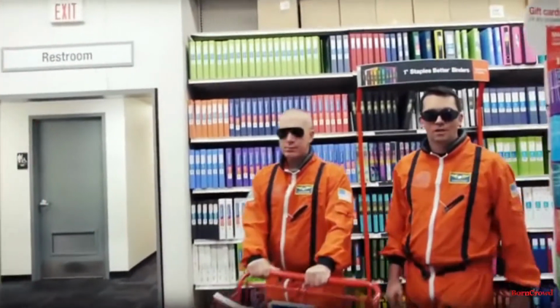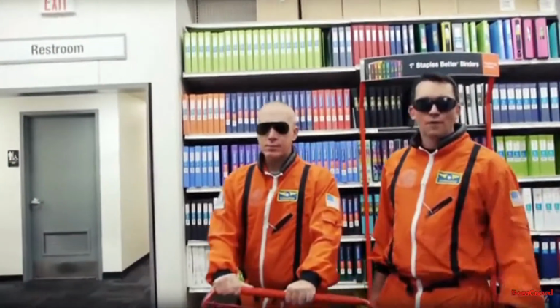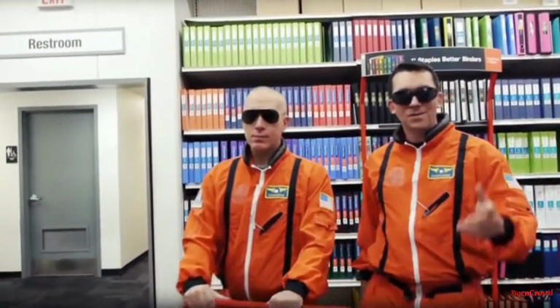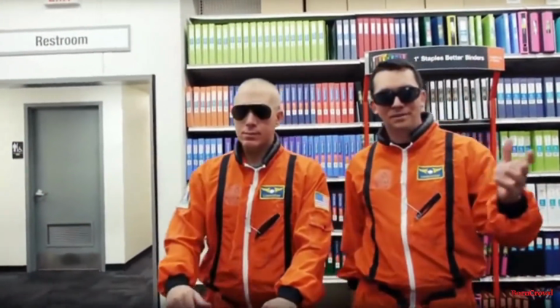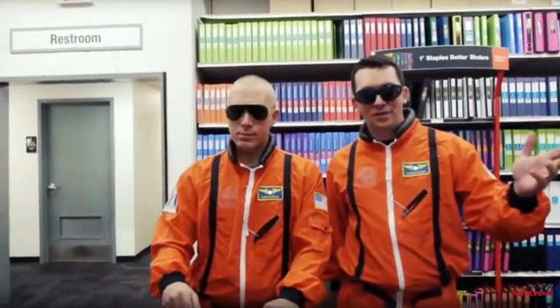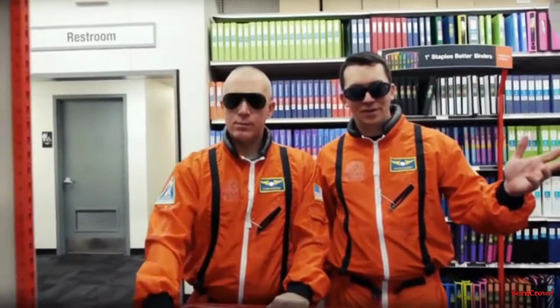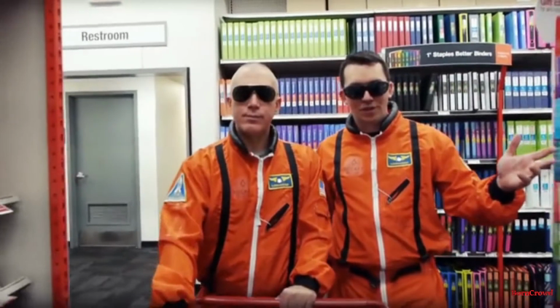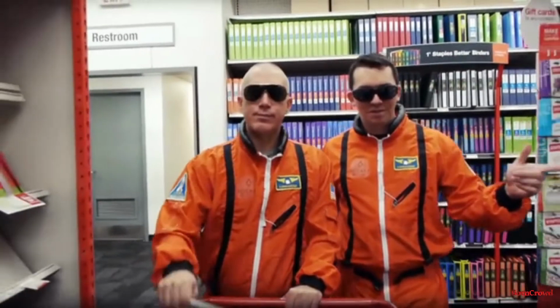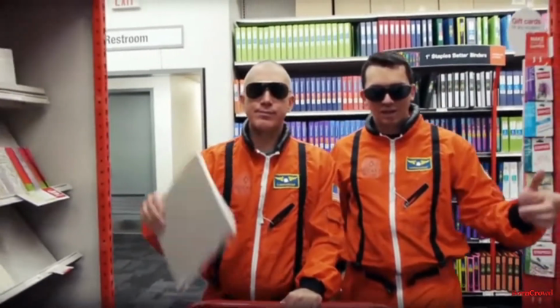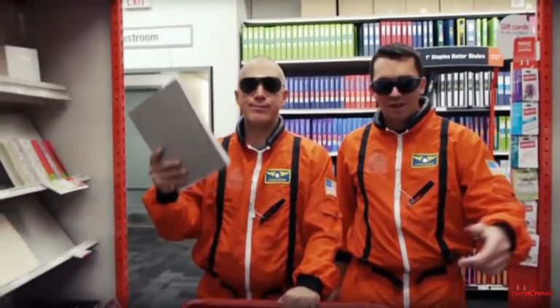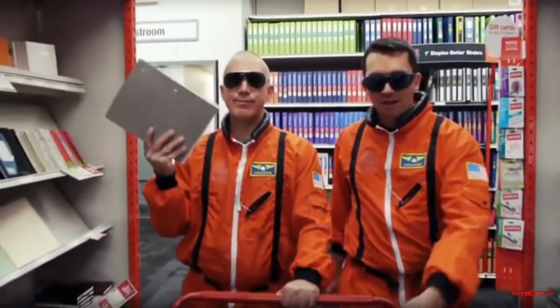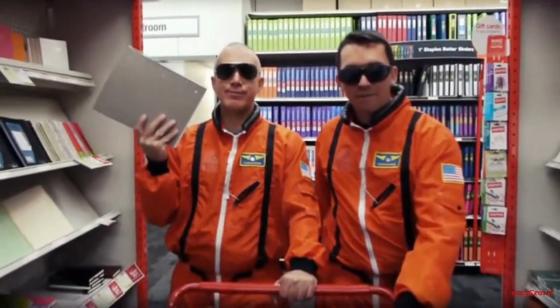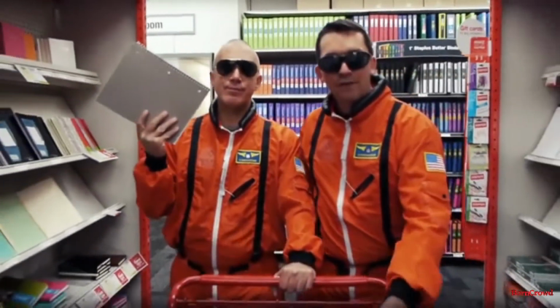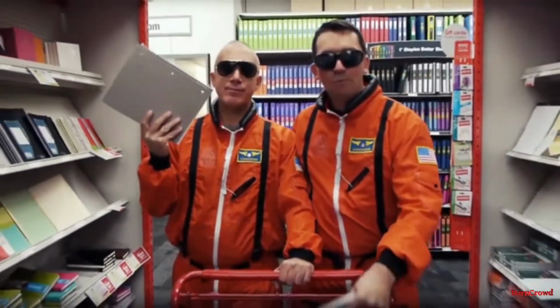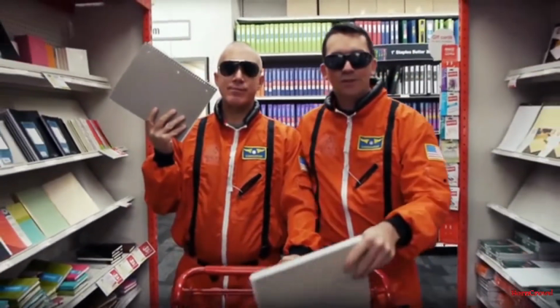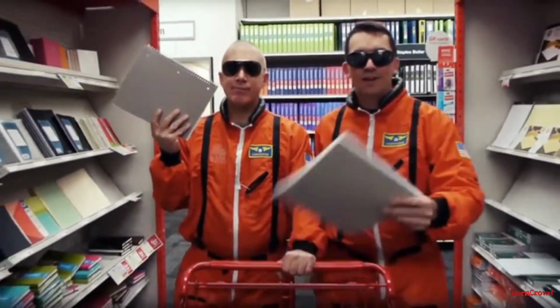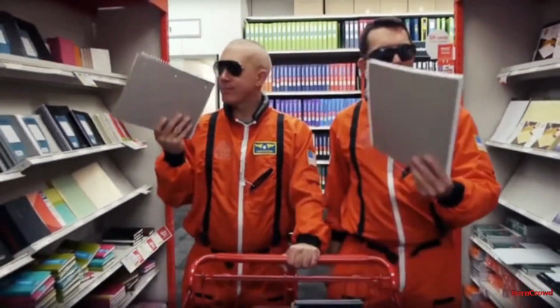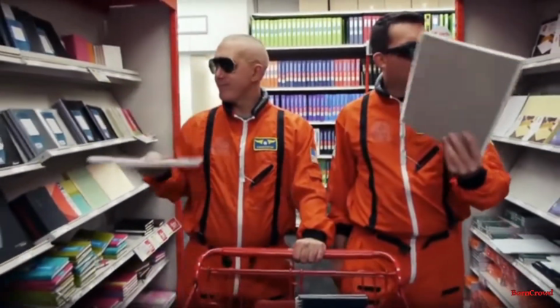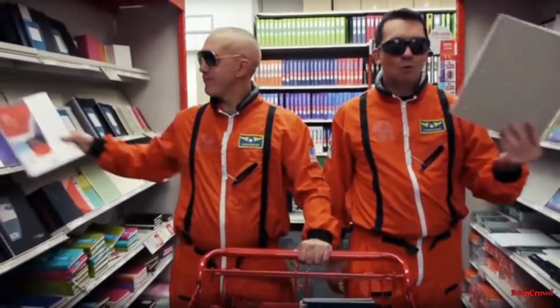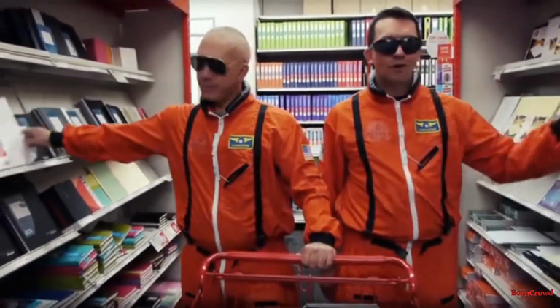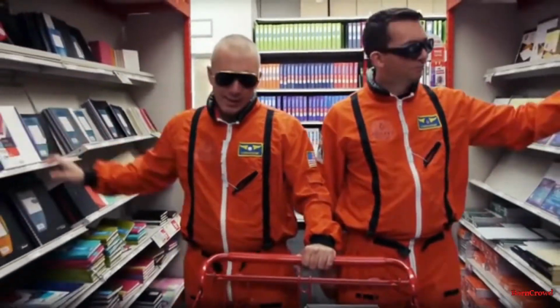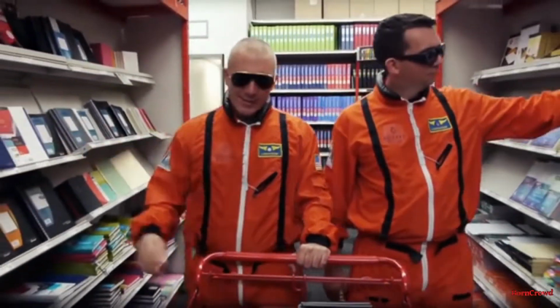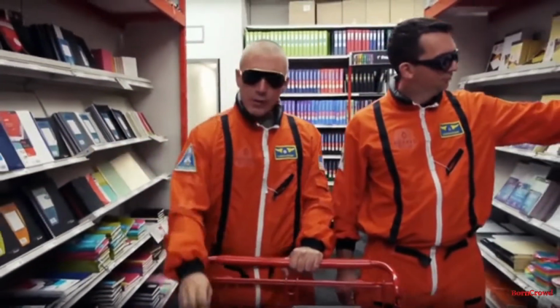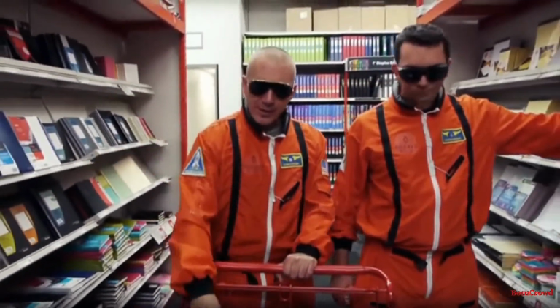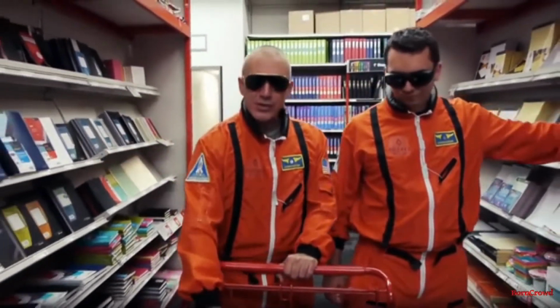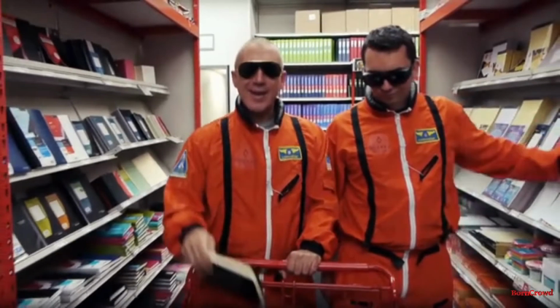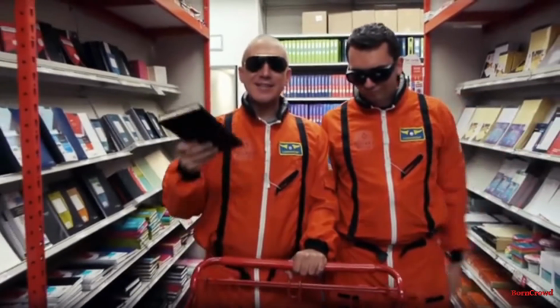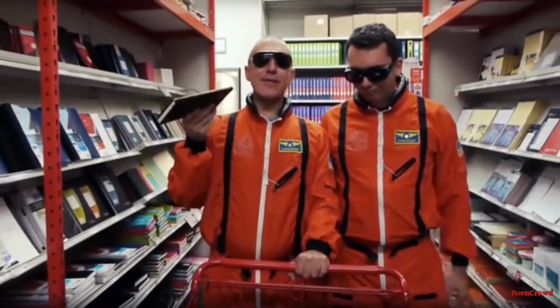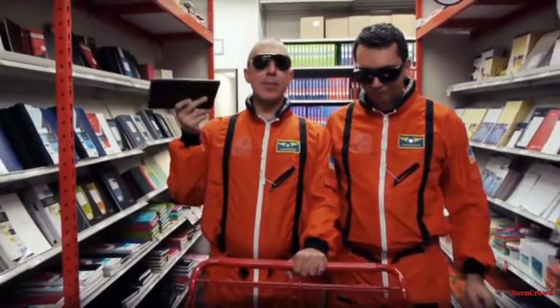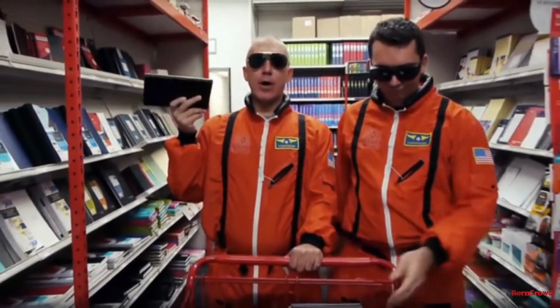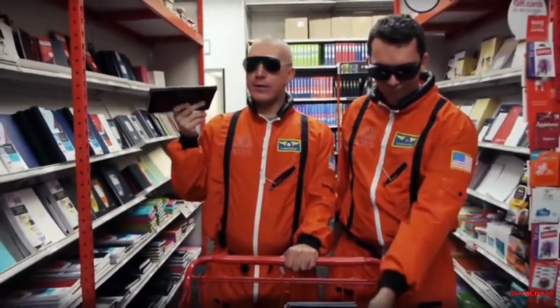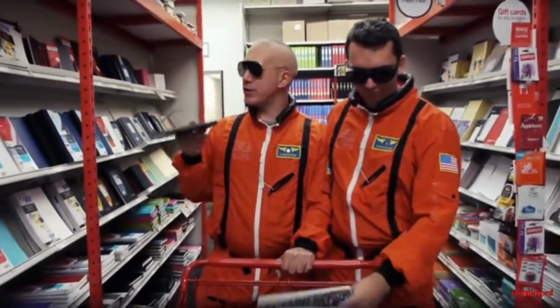For thousands of years humans have been filling their notebooks and then just buying more. It's like the notebook industry has given up on innovation.